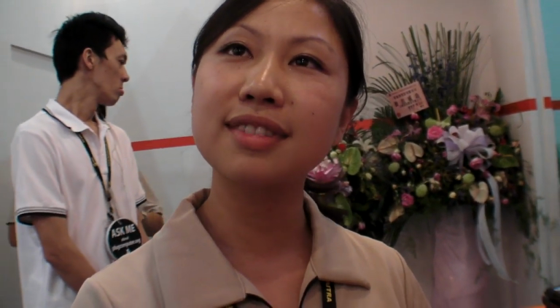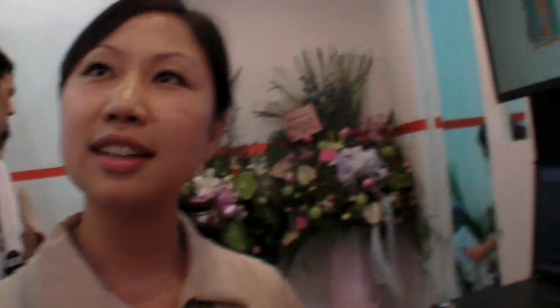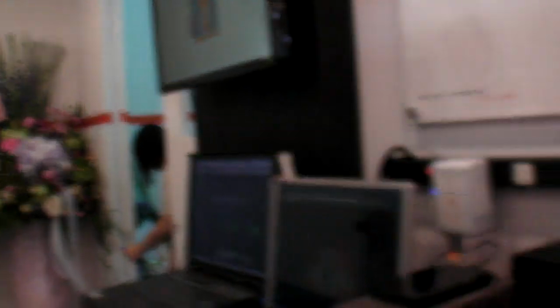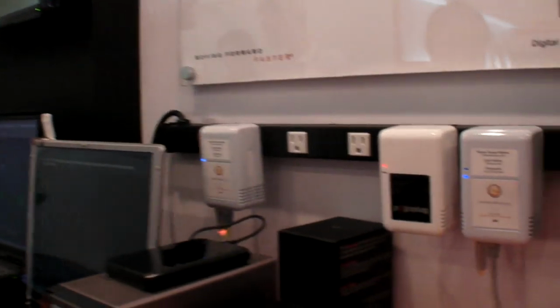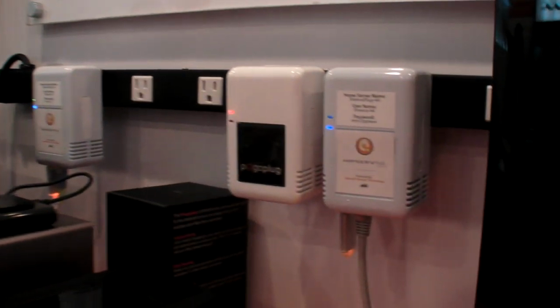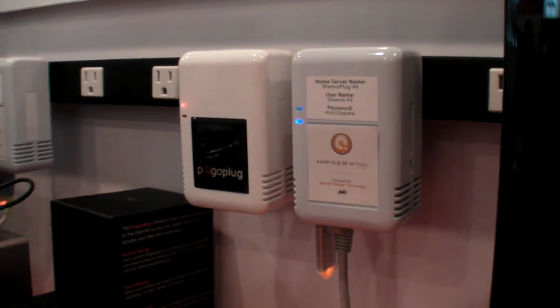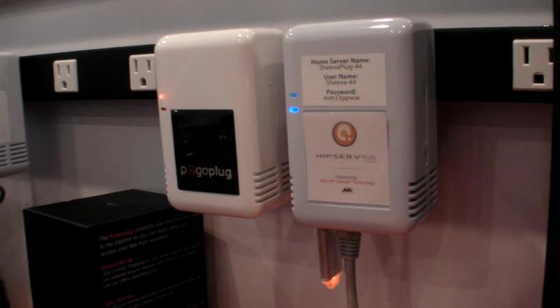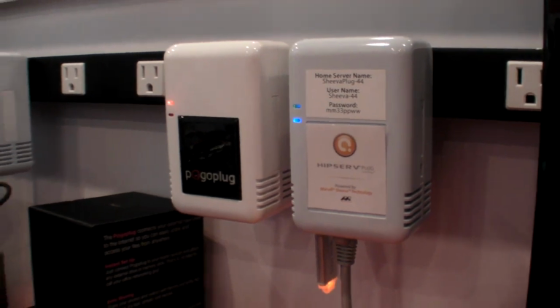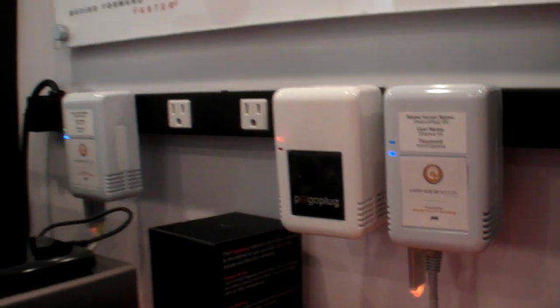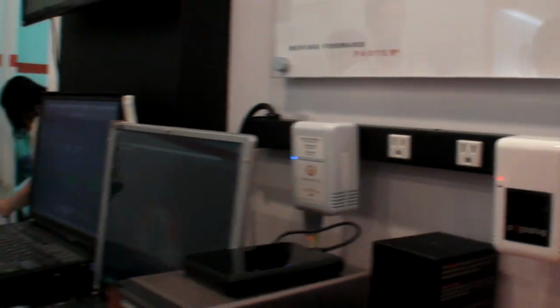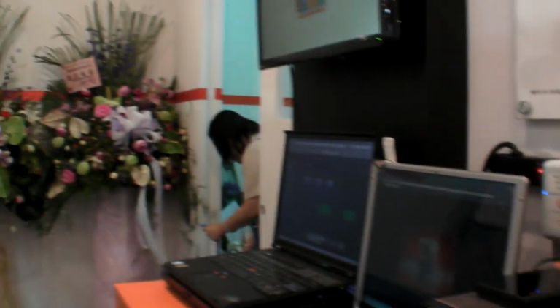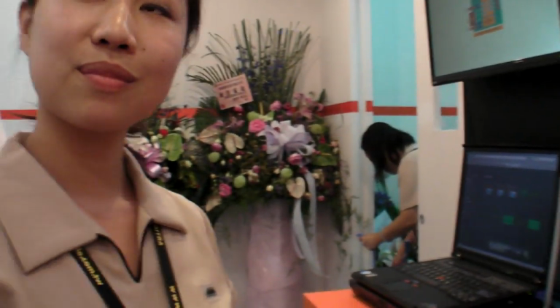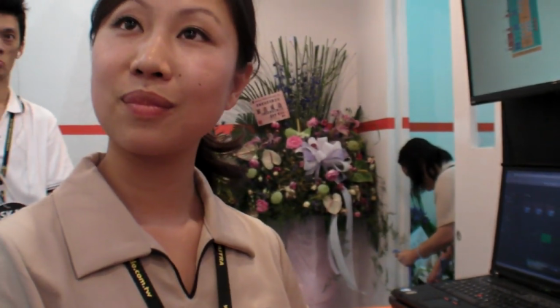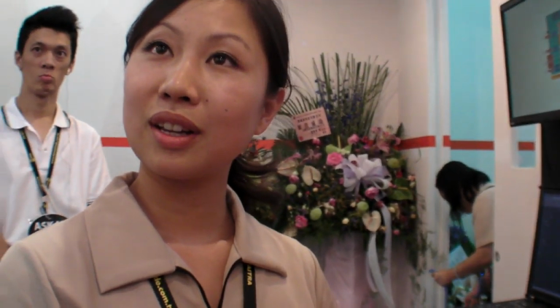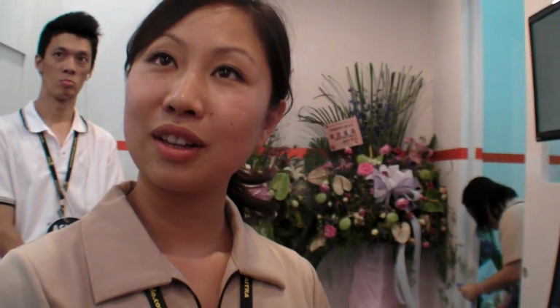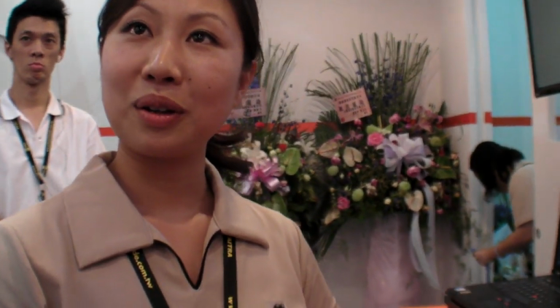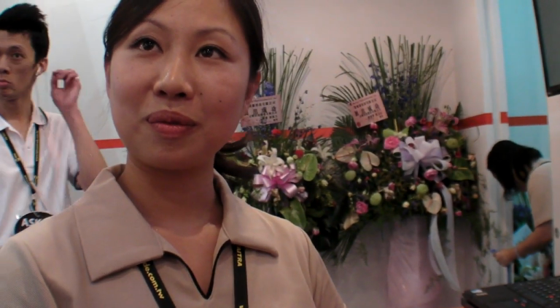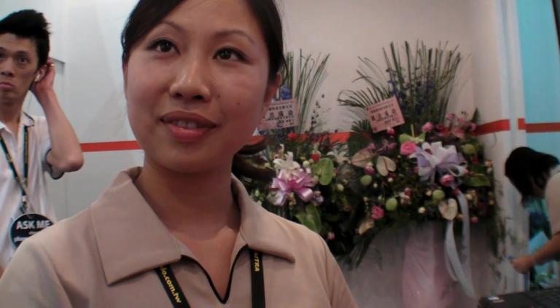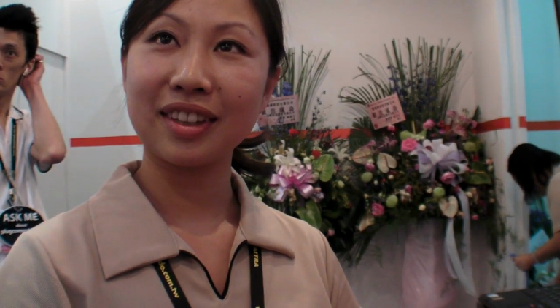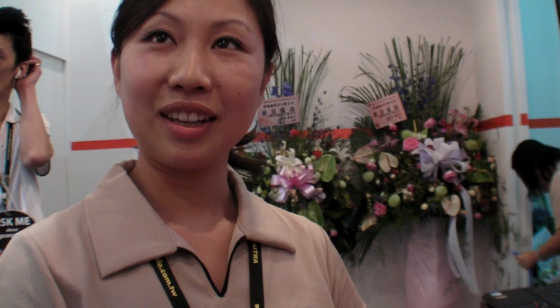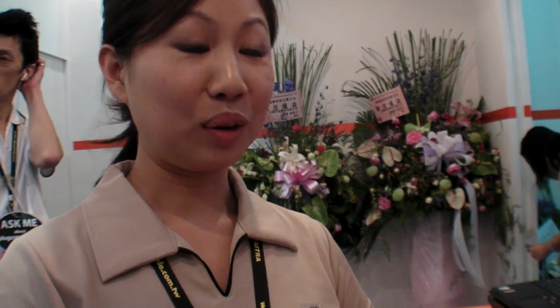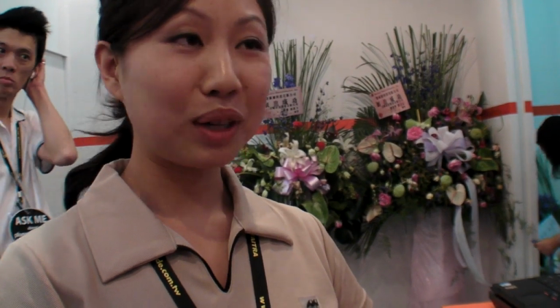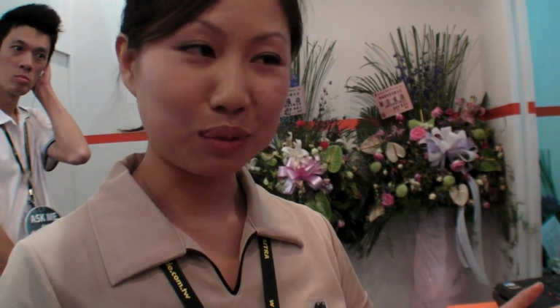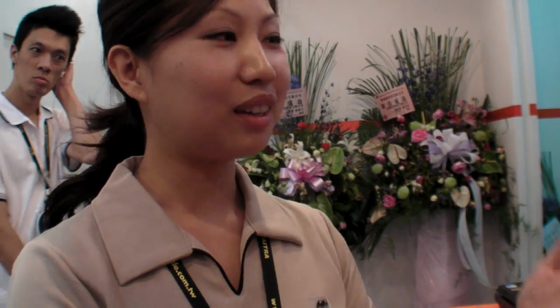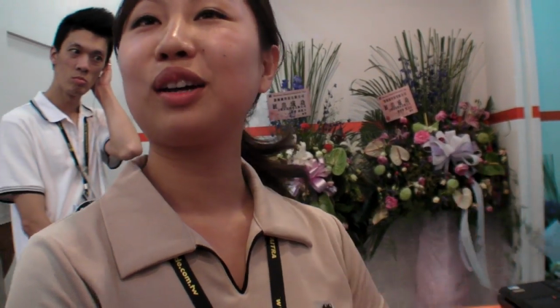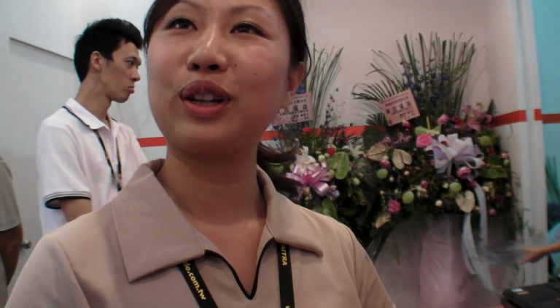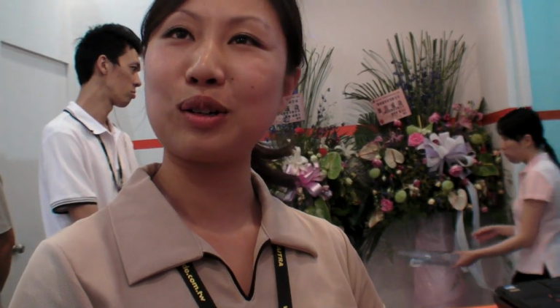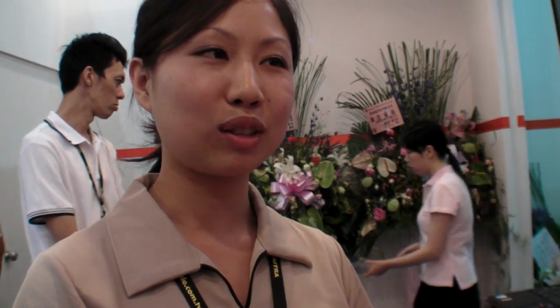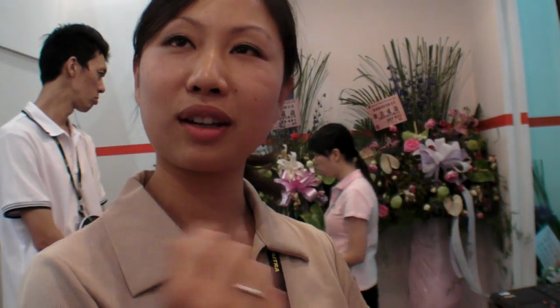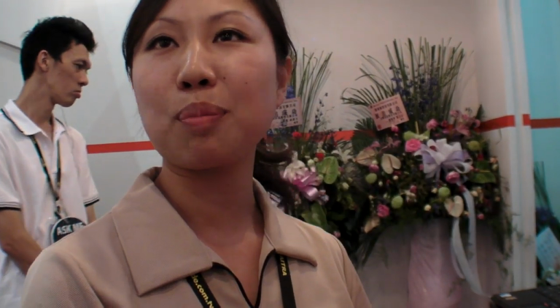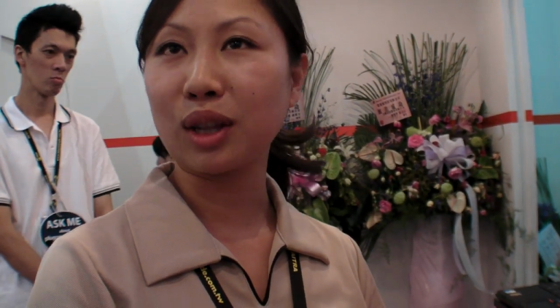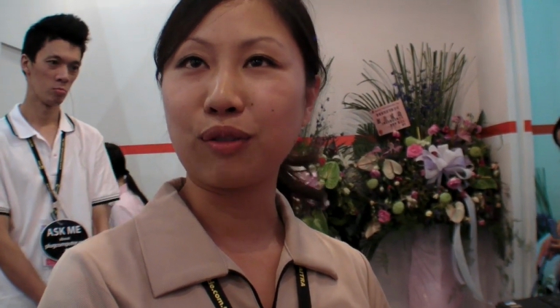For example, the Pogoplug could upload or download stuff to and from YouTube, and it also does BitTorrent. We recognize all that and hopefully somebody's going to build that killer application we're looking for.